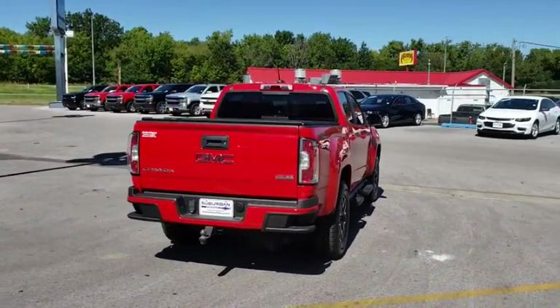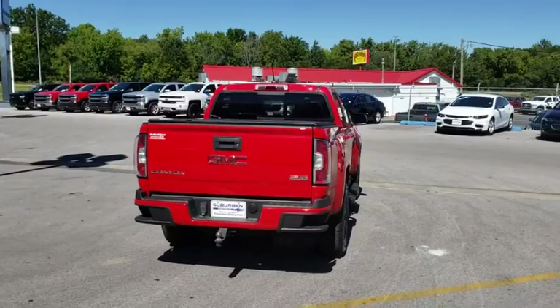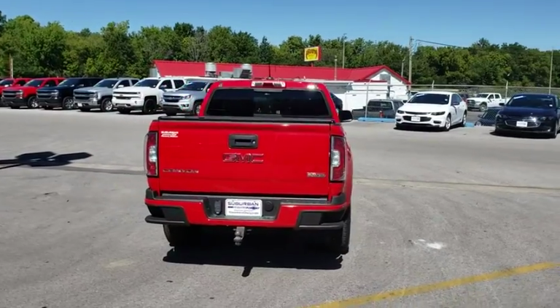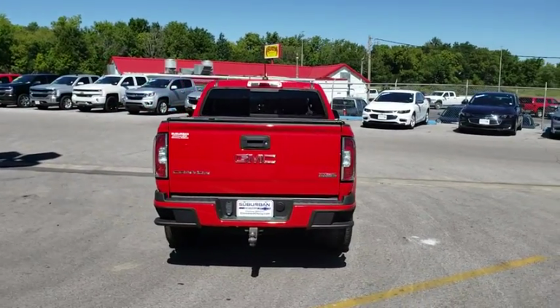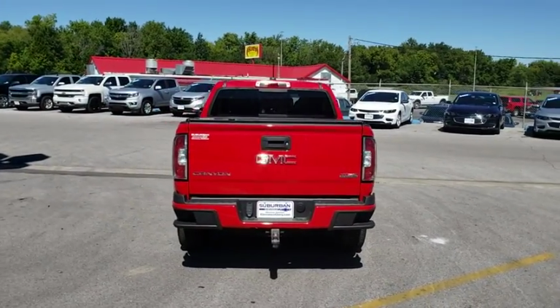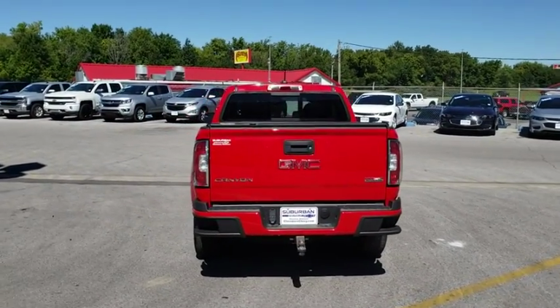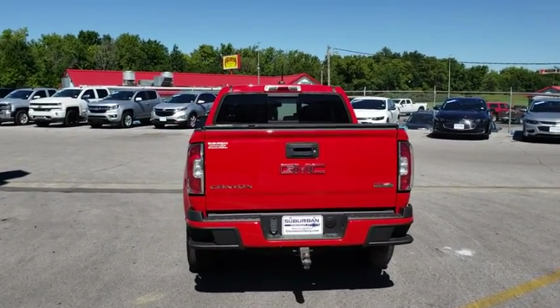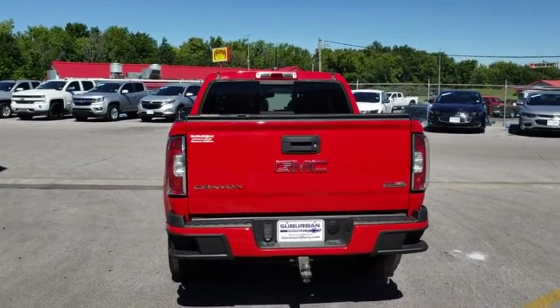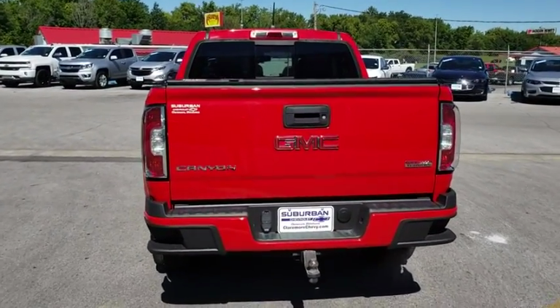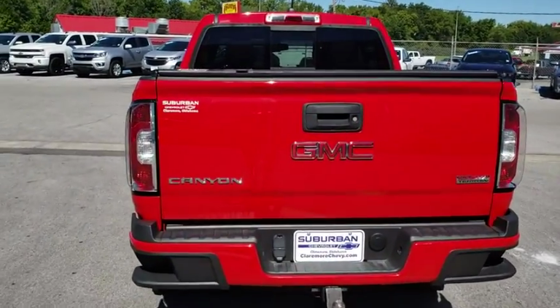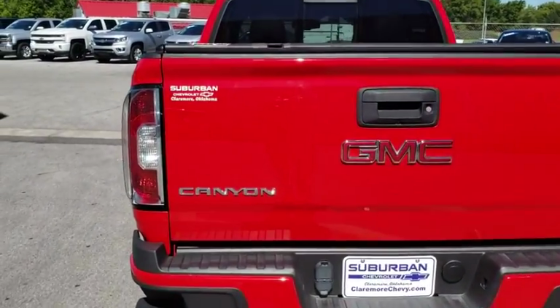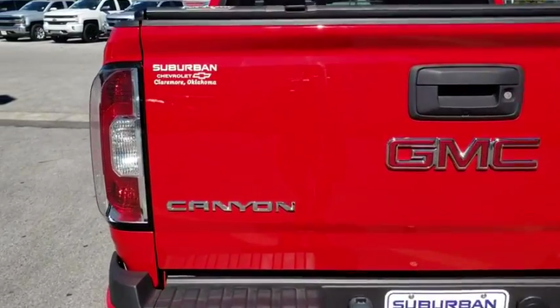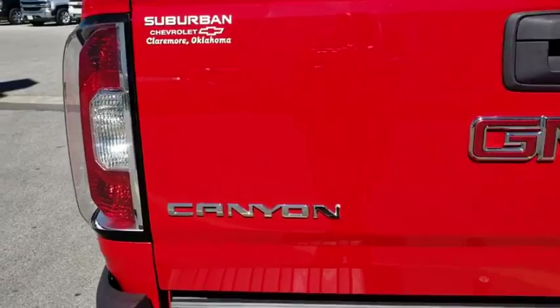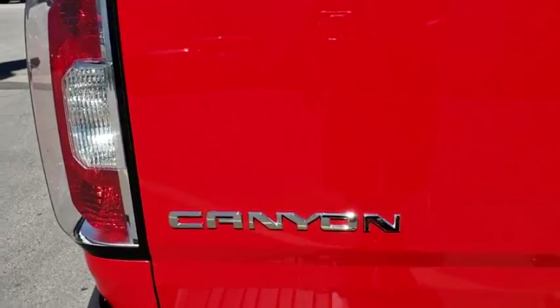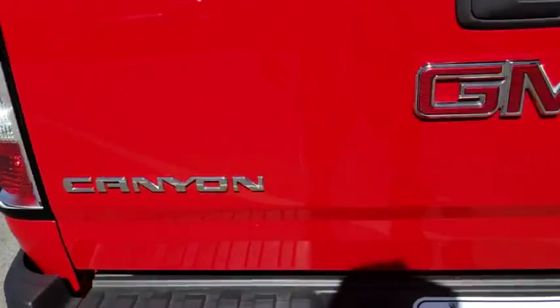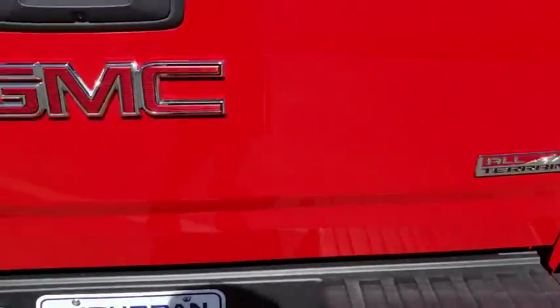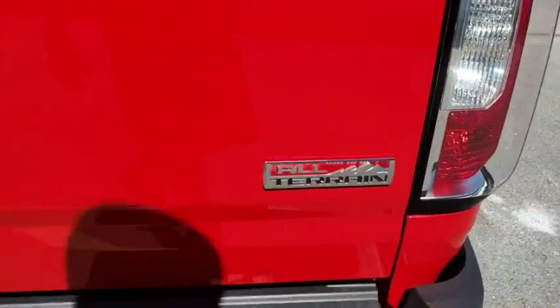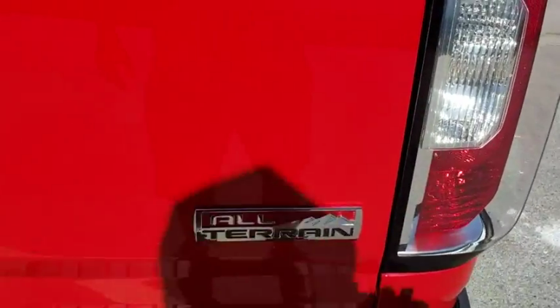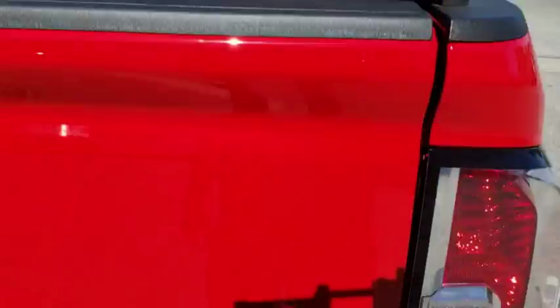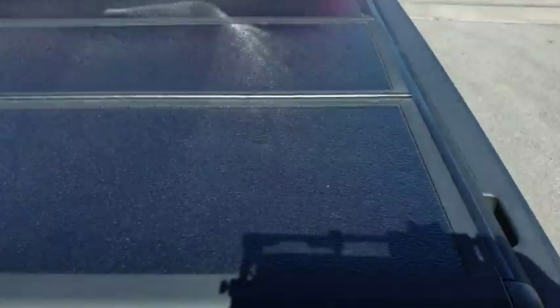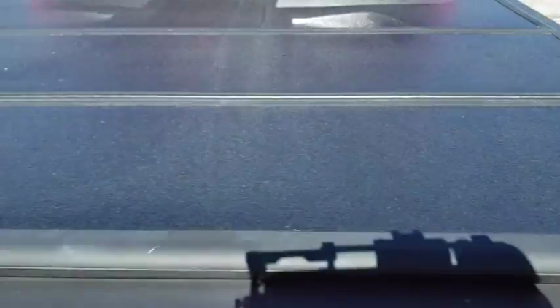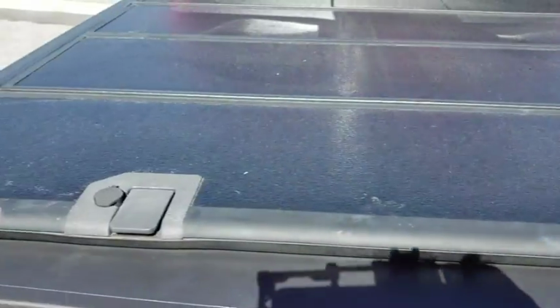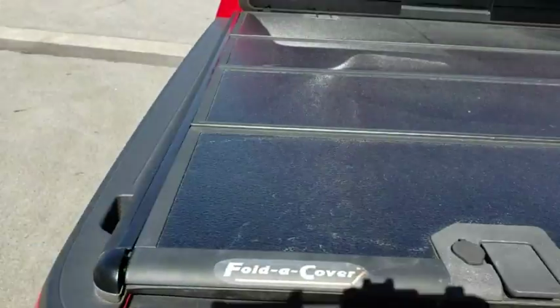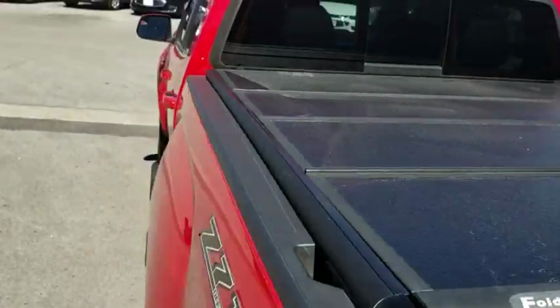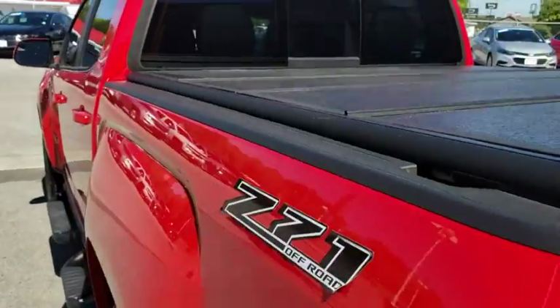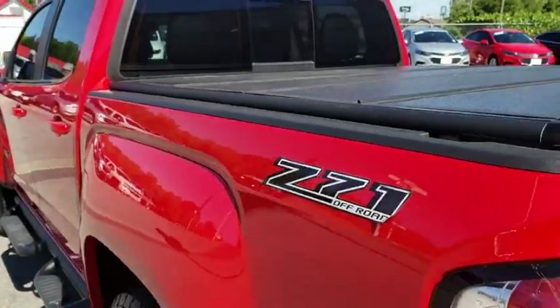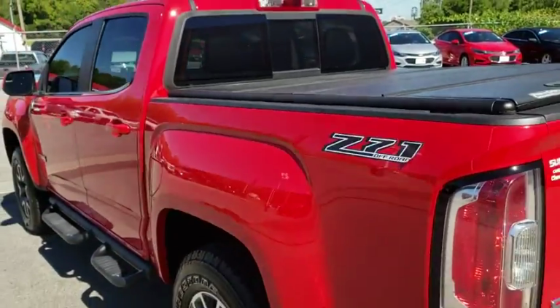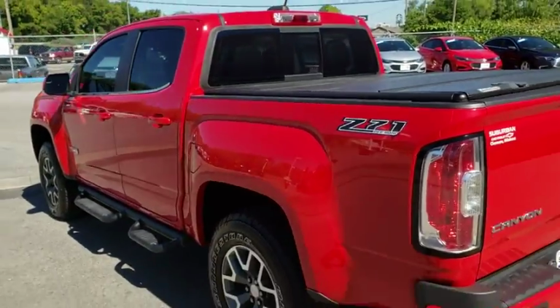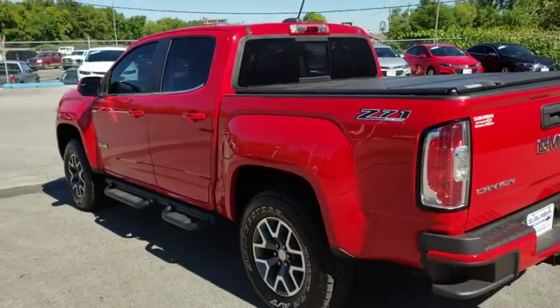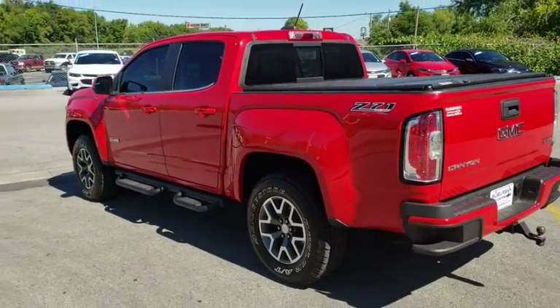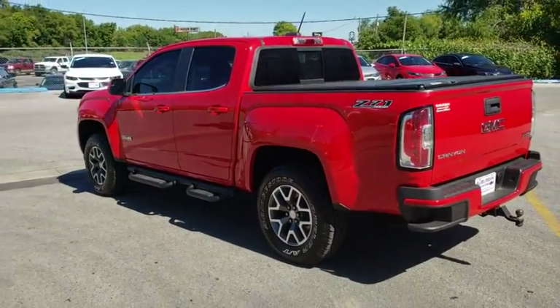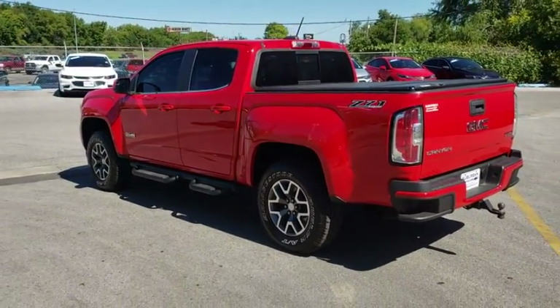This vehicle has less than 50,000 miles. Here are some of this vehicle's great options: traction control, keyless entry, stability control, steering wheel audio controls, backup camera, remote engine start, anti-lock braking system, Bluetooth.